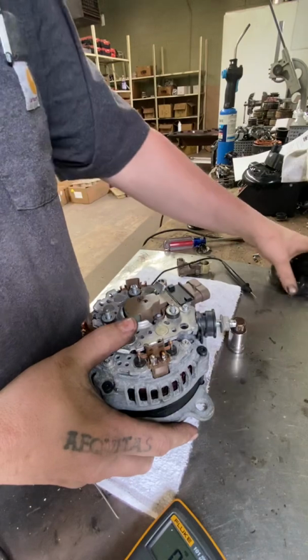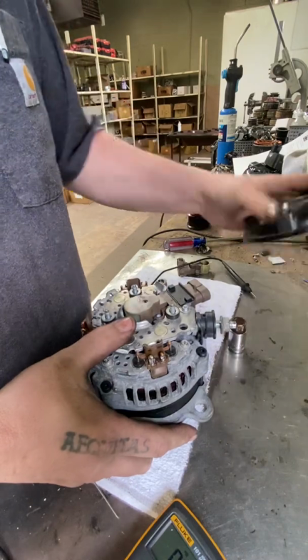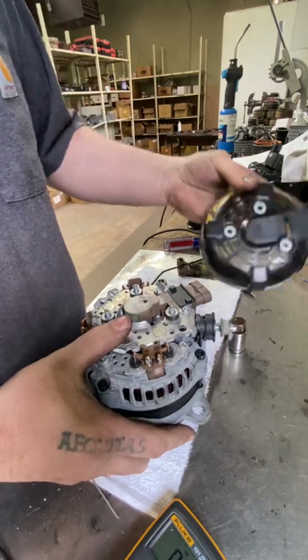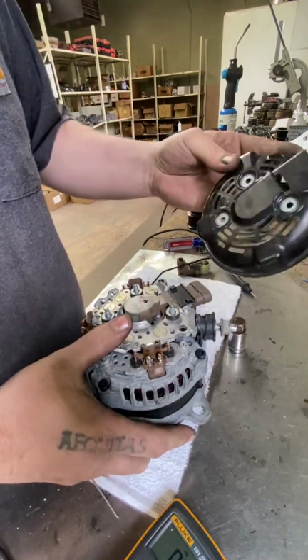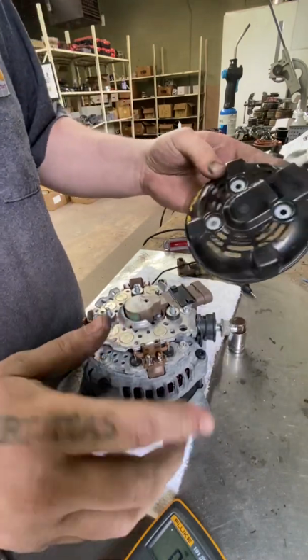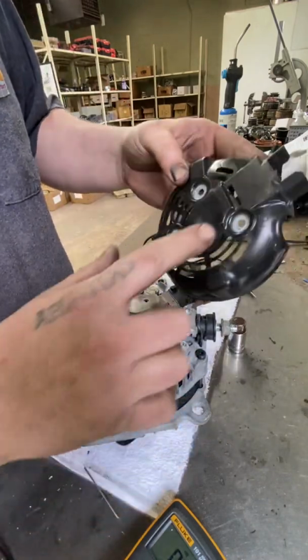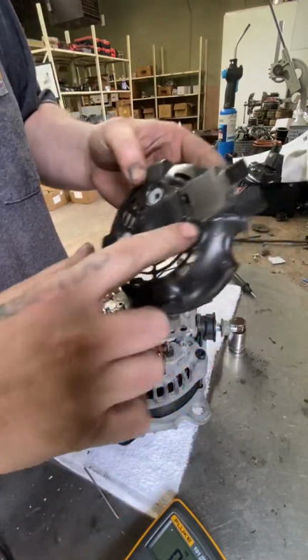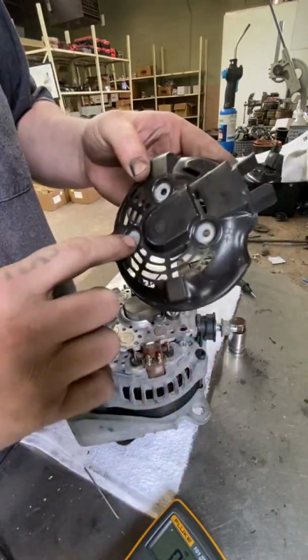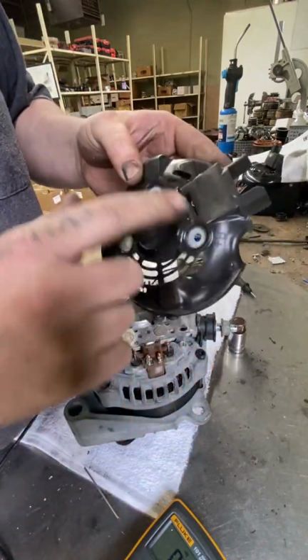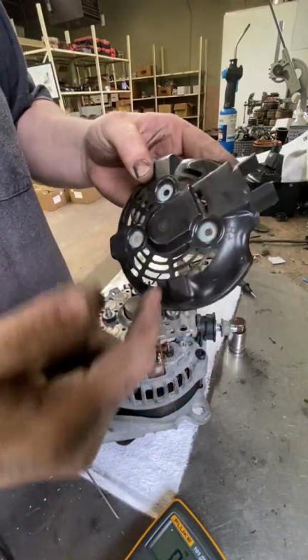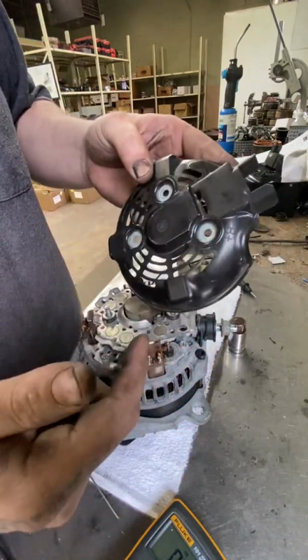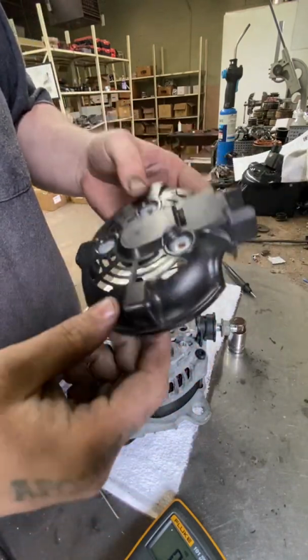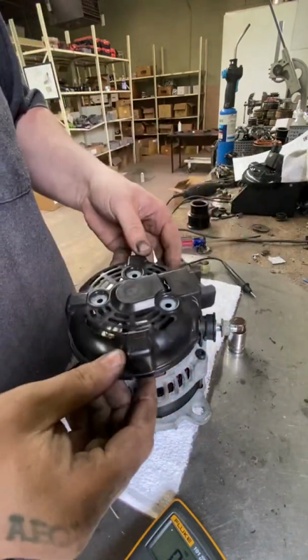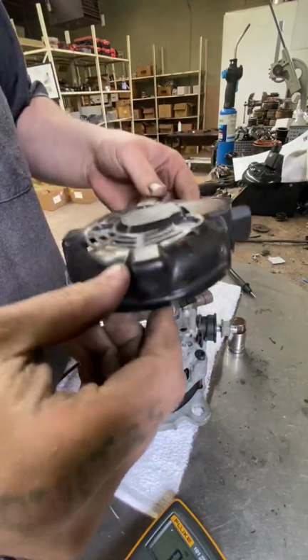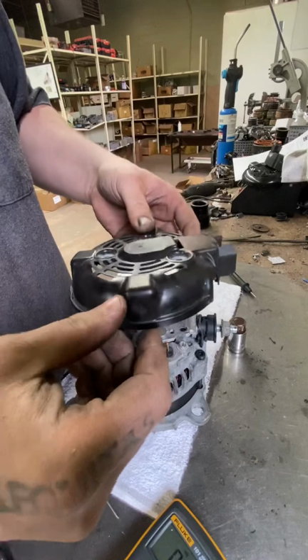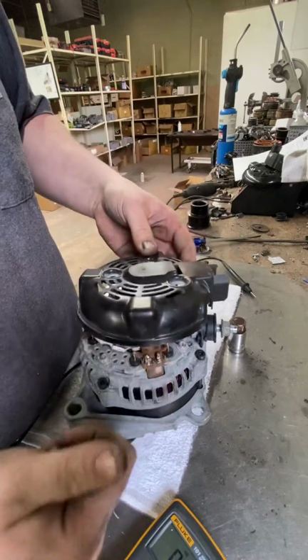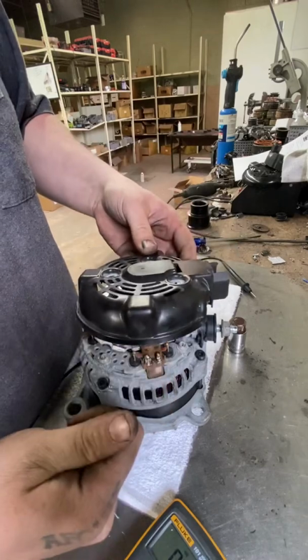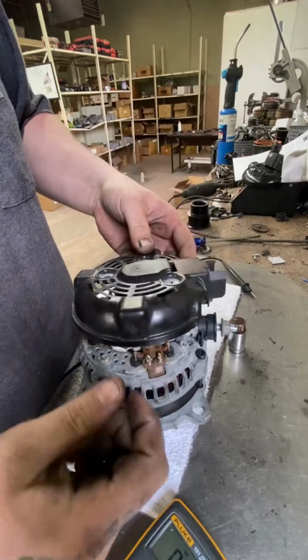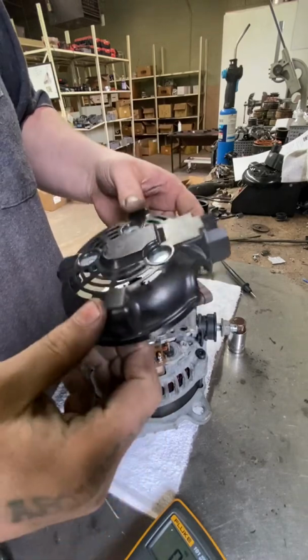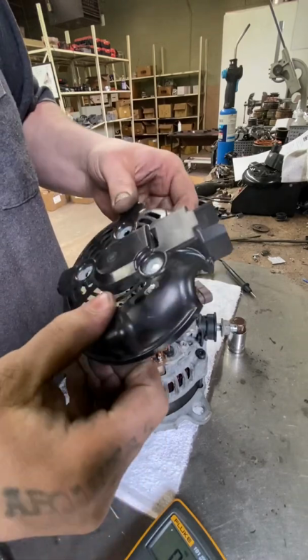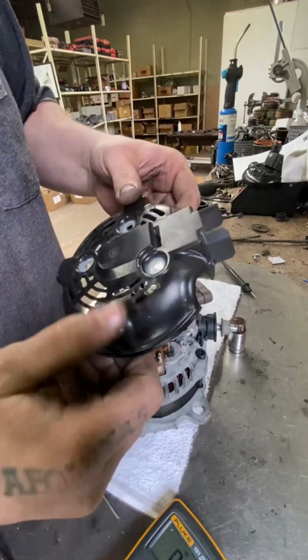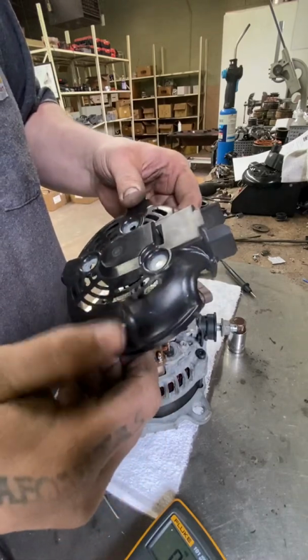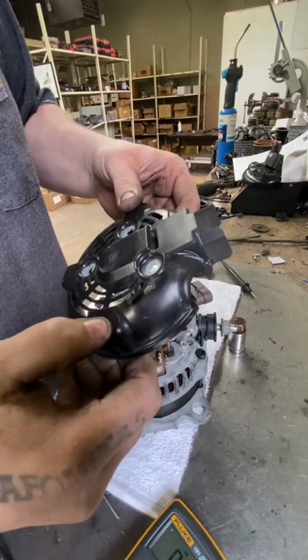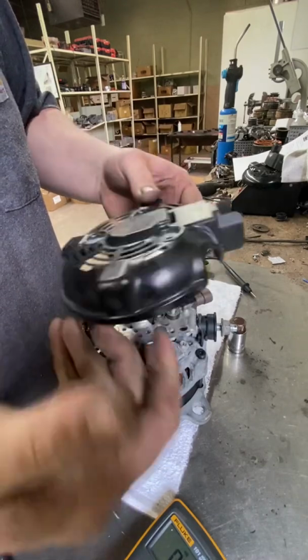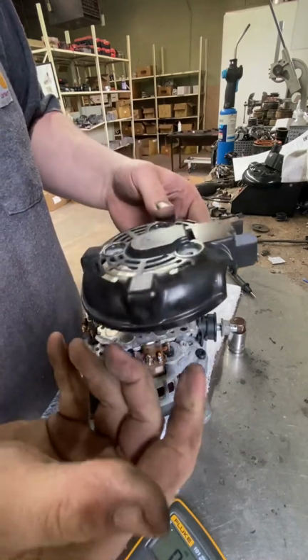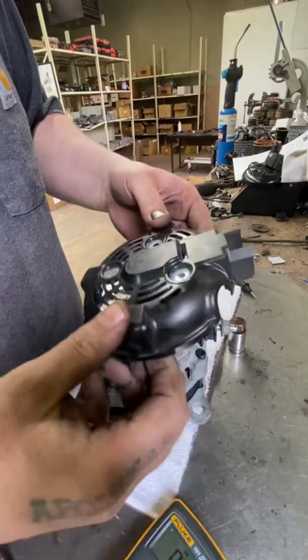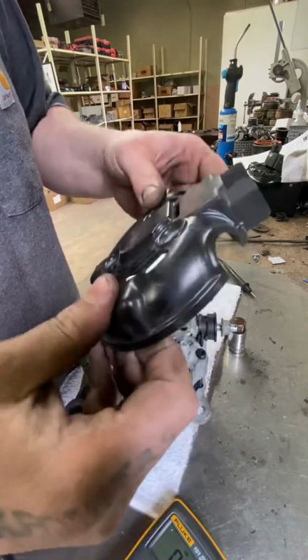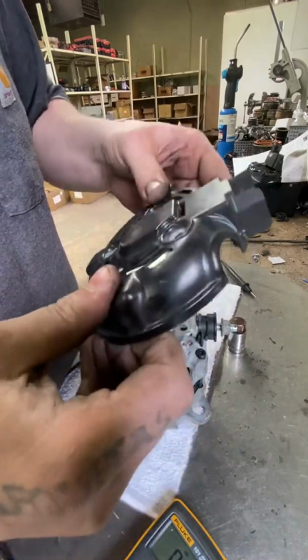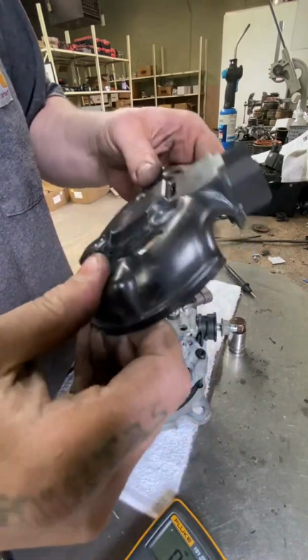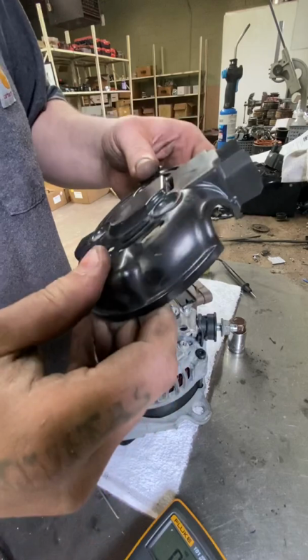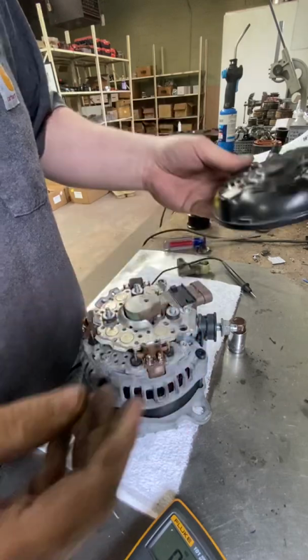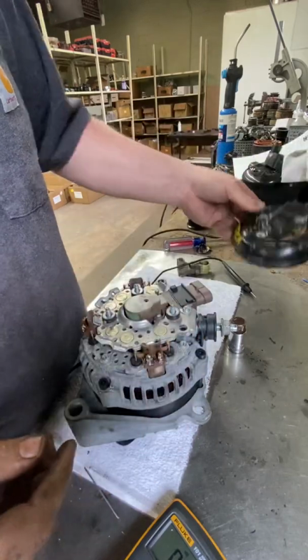First, obviously you have to remove the cover. There will be three eight-millimeter nuts holding that in place. You can remove it with your hands or pry it with a screwdriver. Just be careful if you do pry it — these are plastic and relatively easy to break.